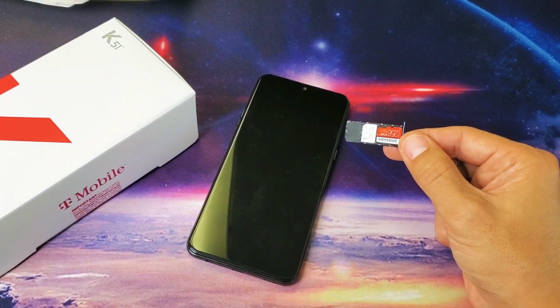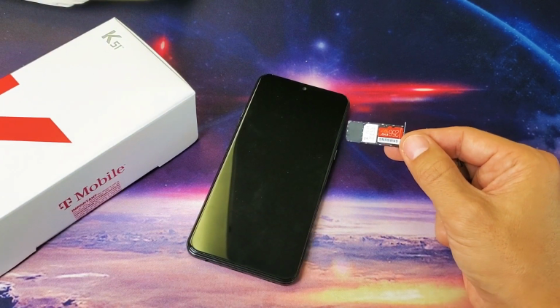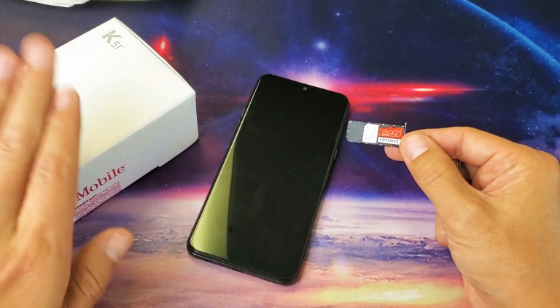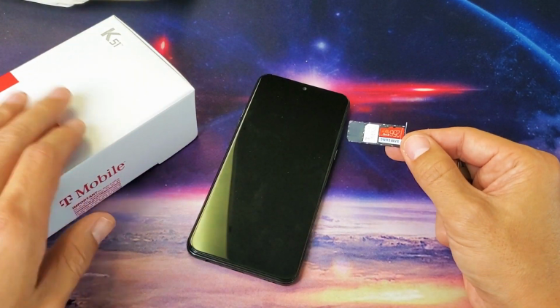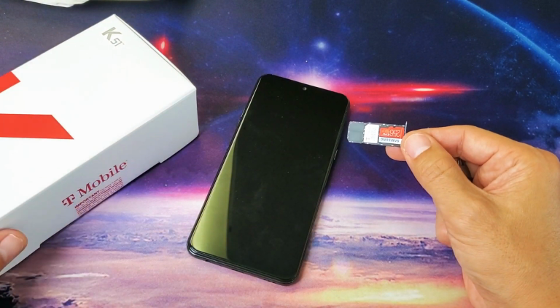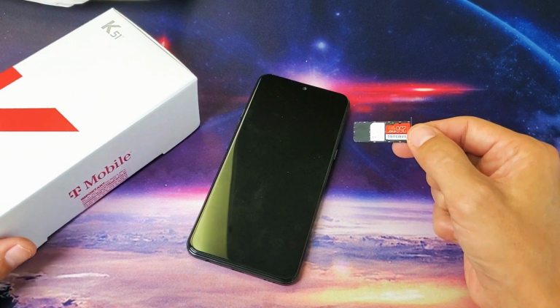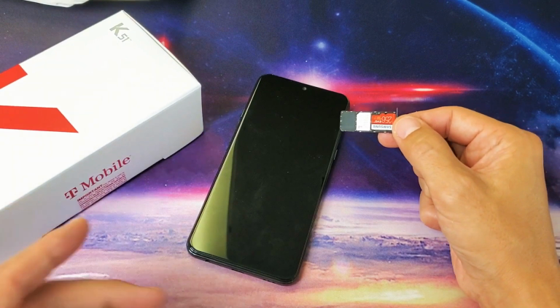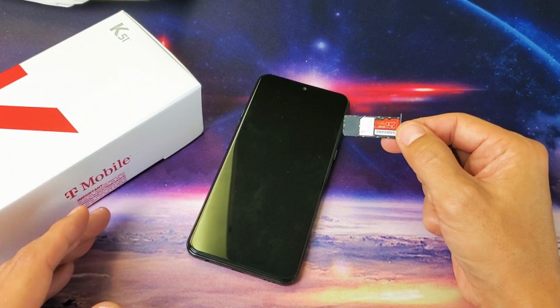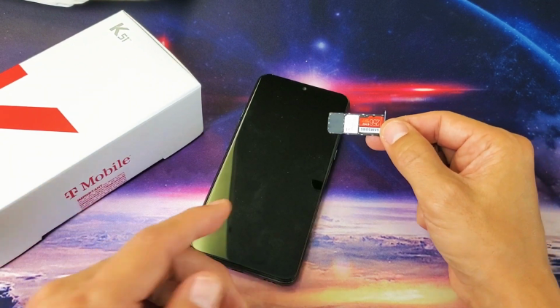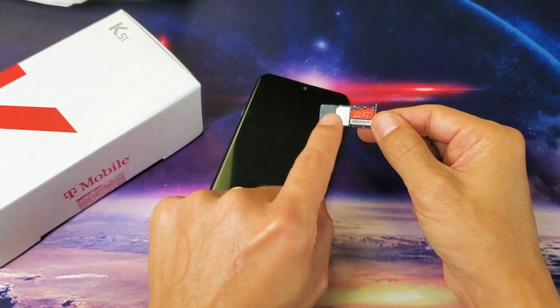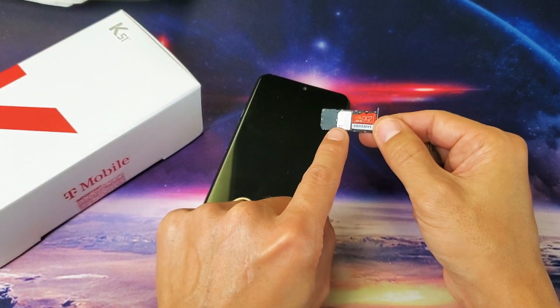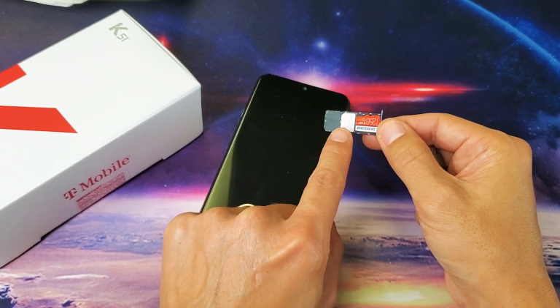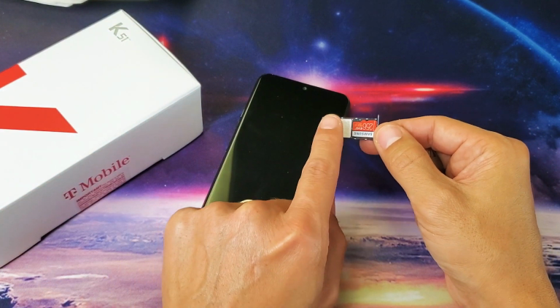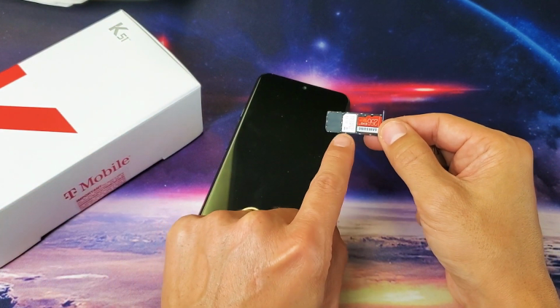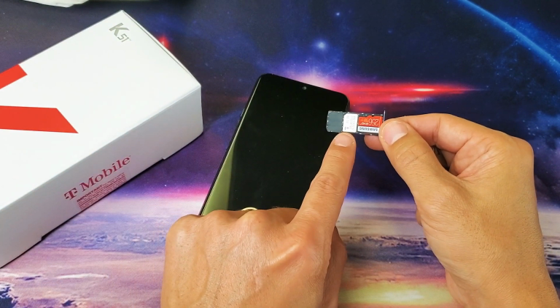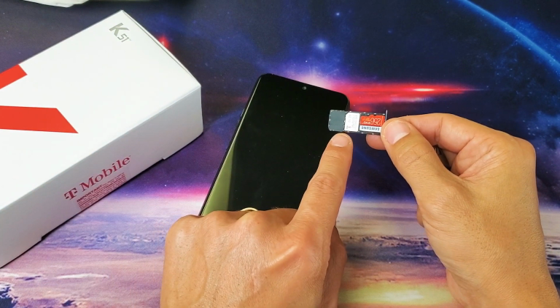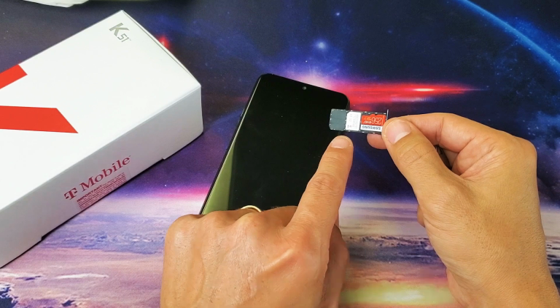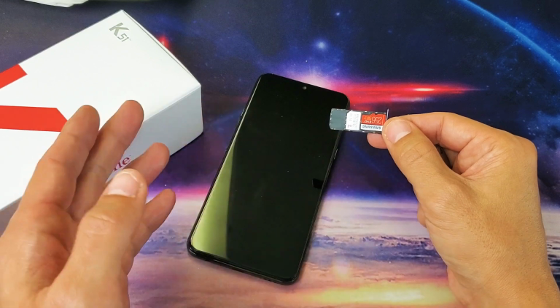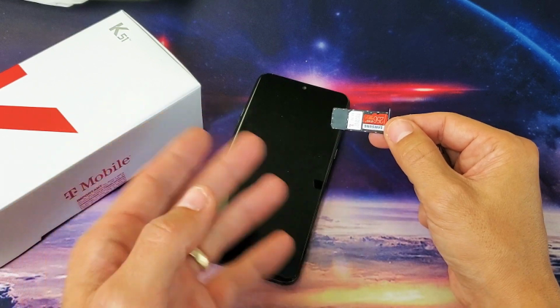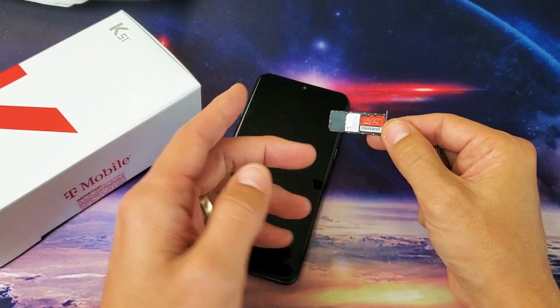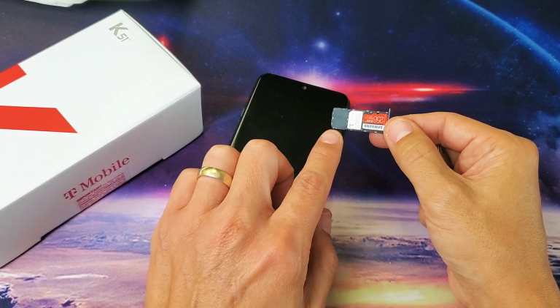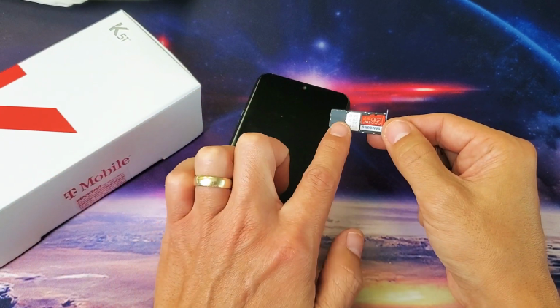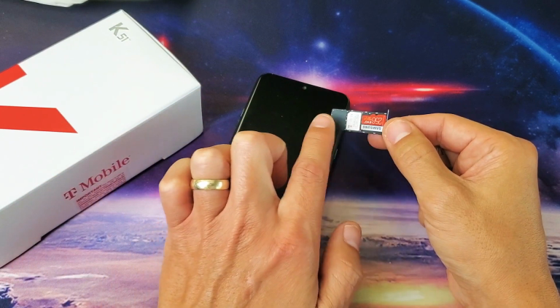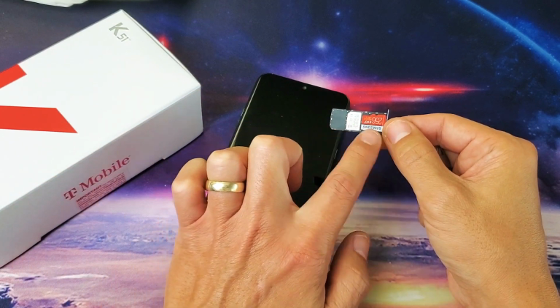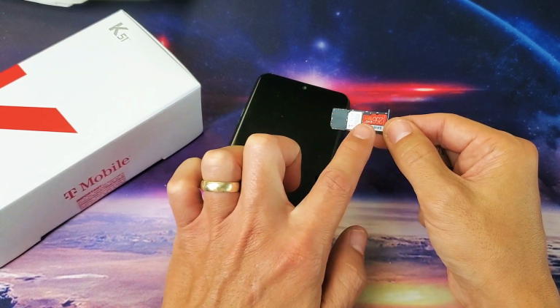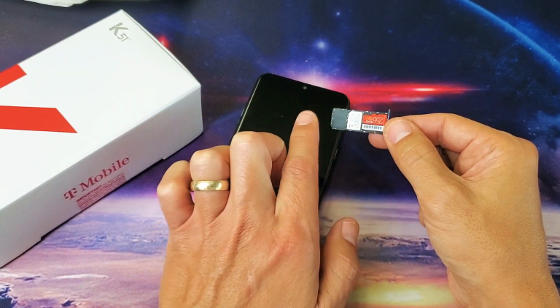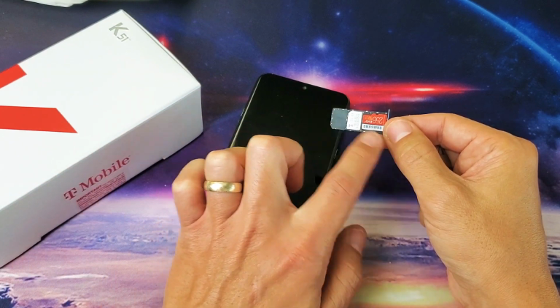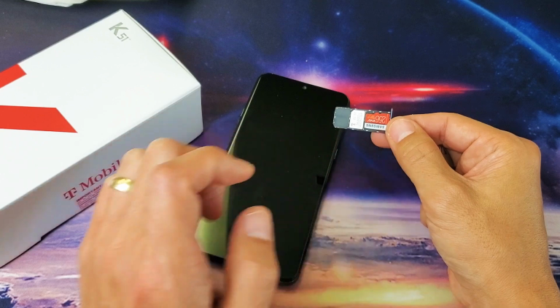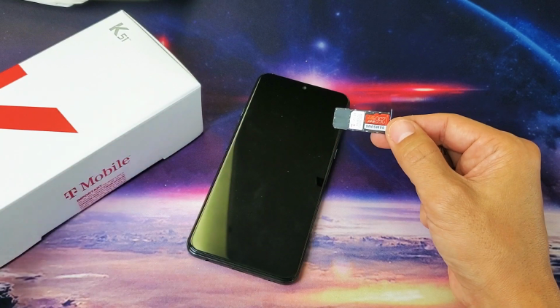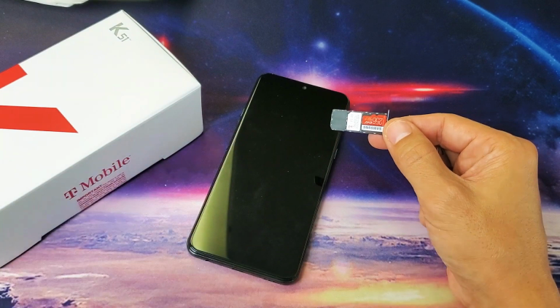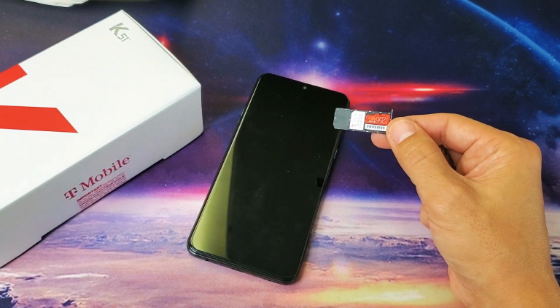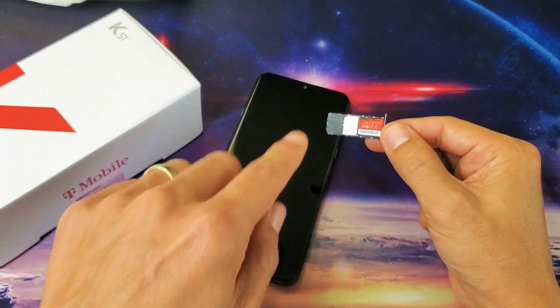Take note that this K51 is a US model from T-Mobile, so I only get a single SIM option here. With international models — like Boost Mobile — you have the option to use dual SIM, two SIM cards.